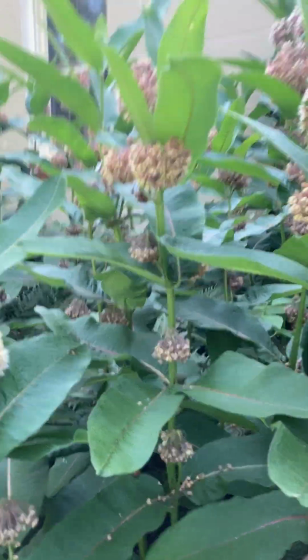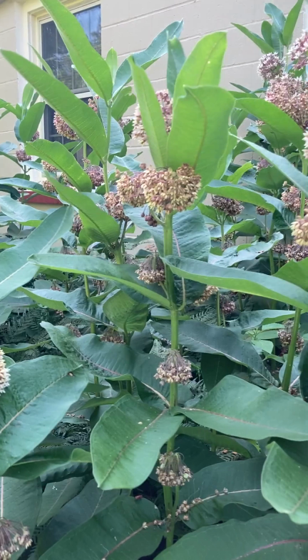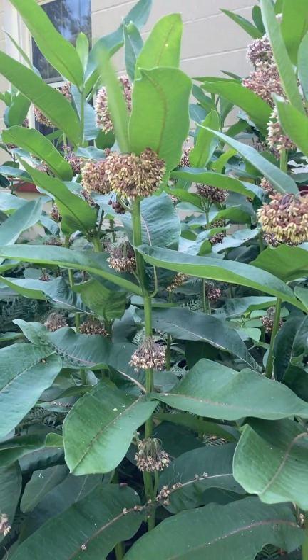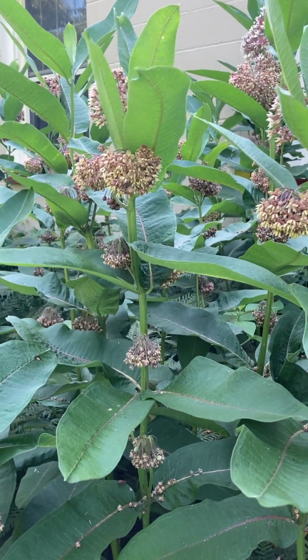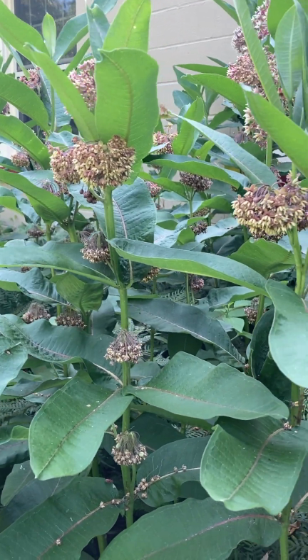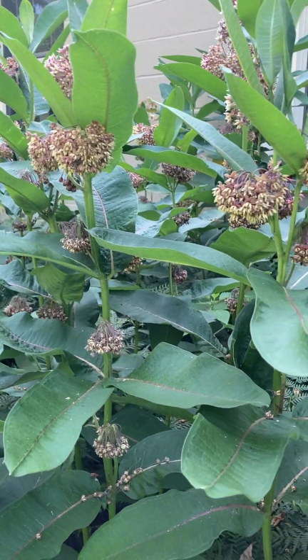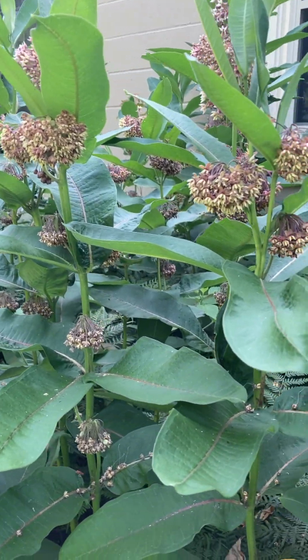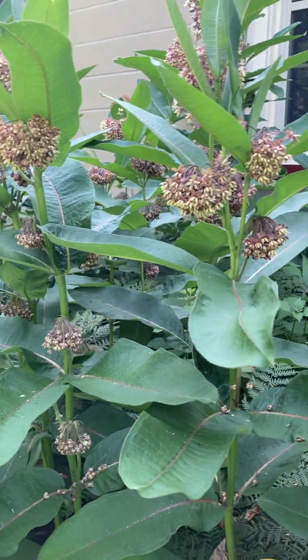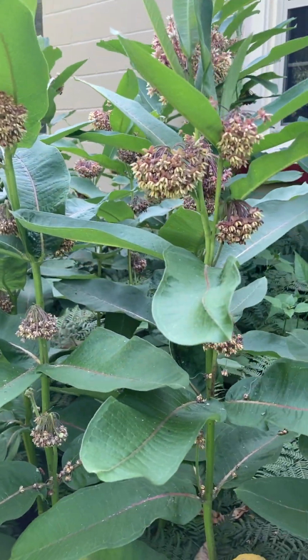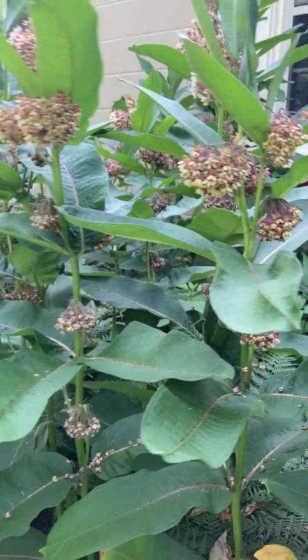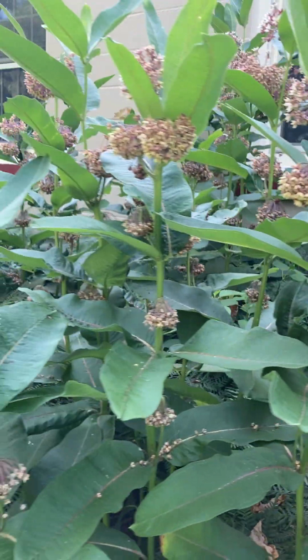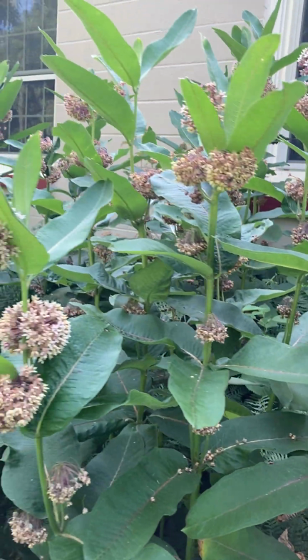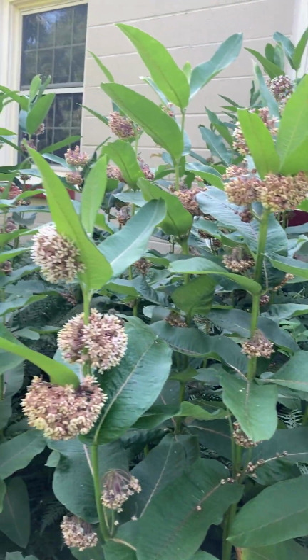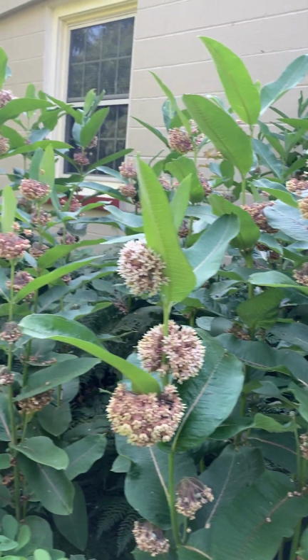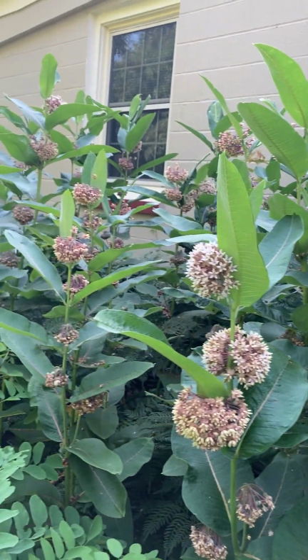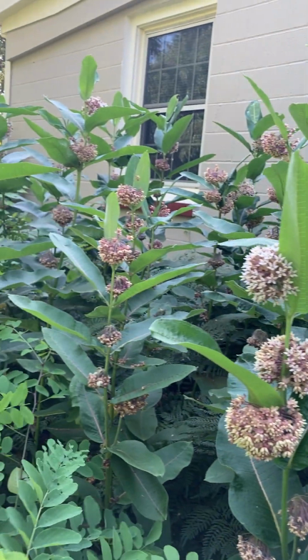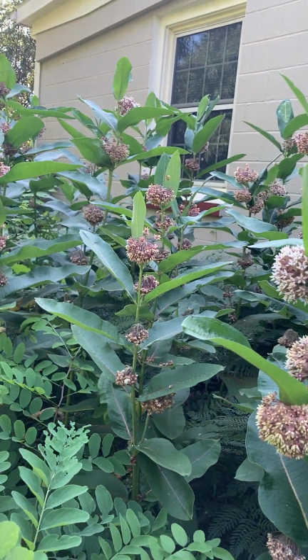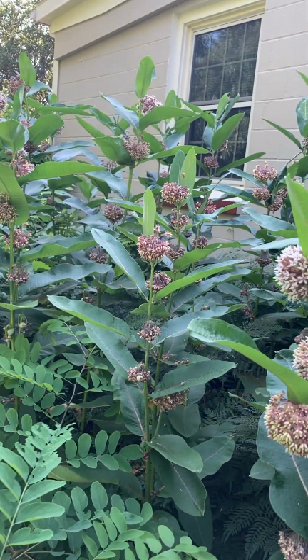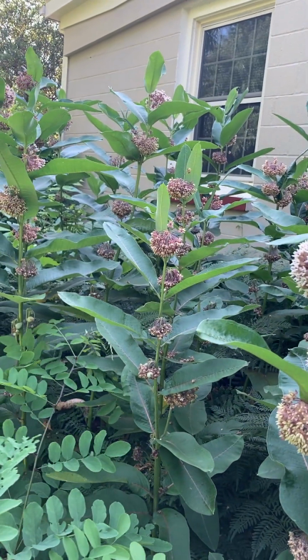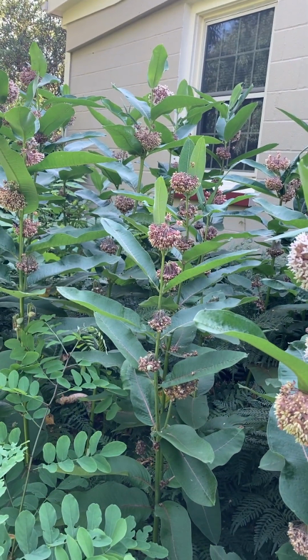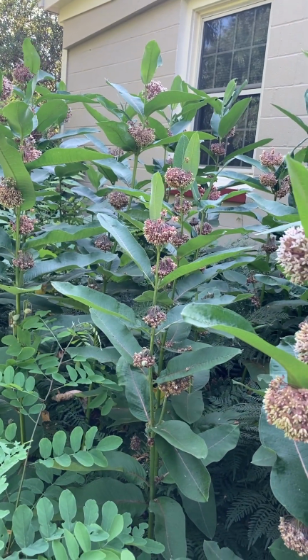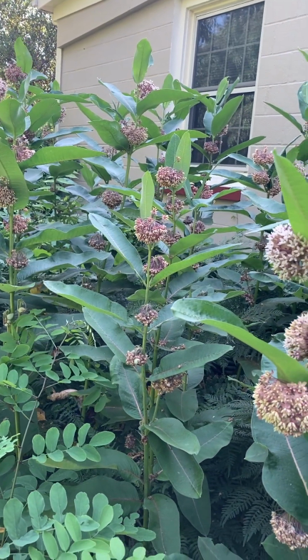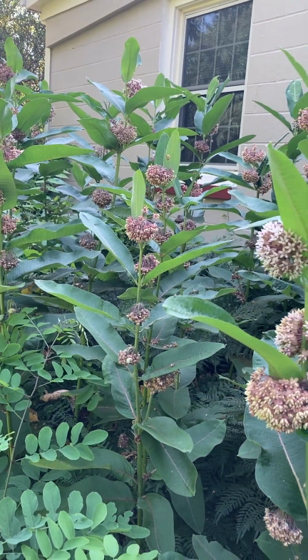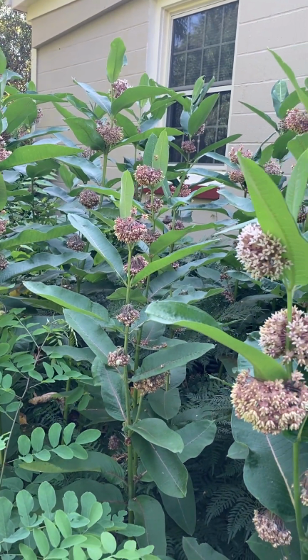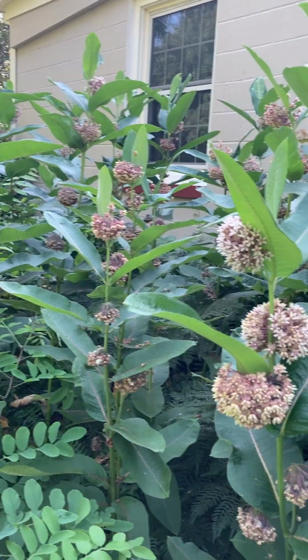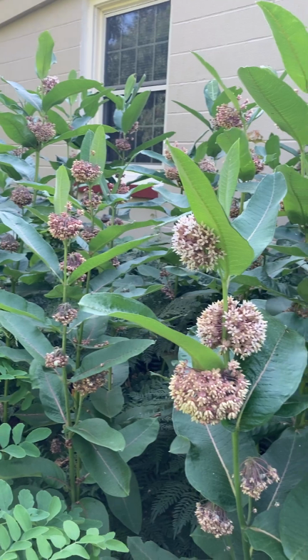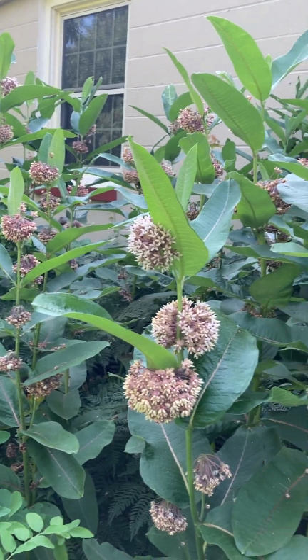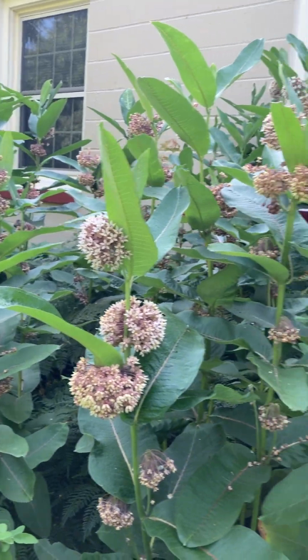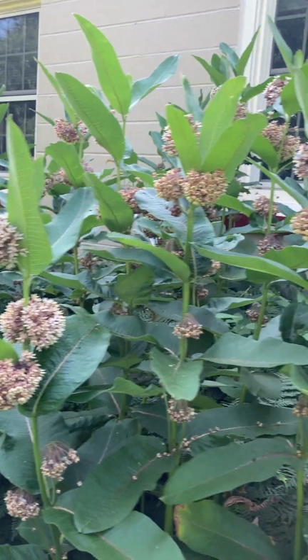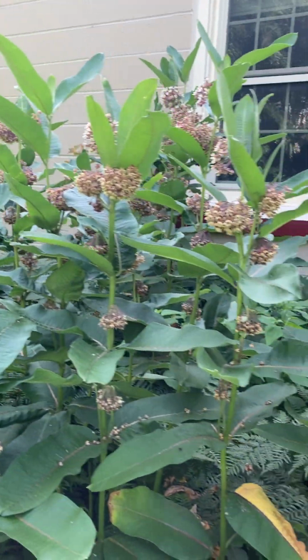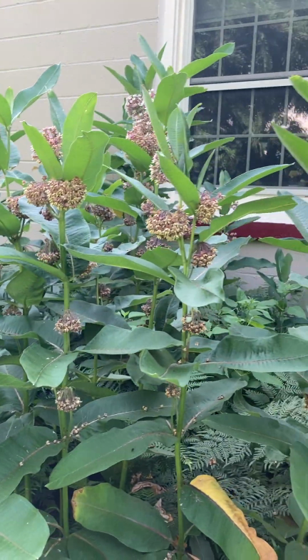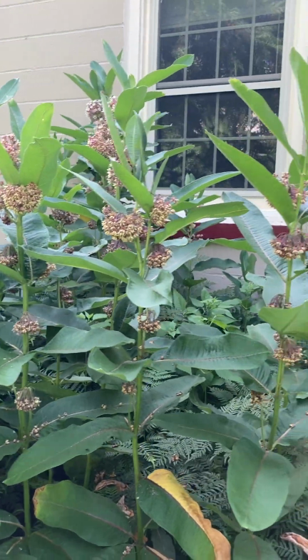Hi gardening friends, welcome to the milkweed patch. This is a patch of very large common milkweed, Asclepias syriaca, that we have growing outside of our CCE office.